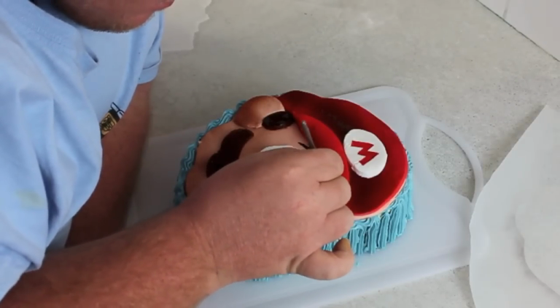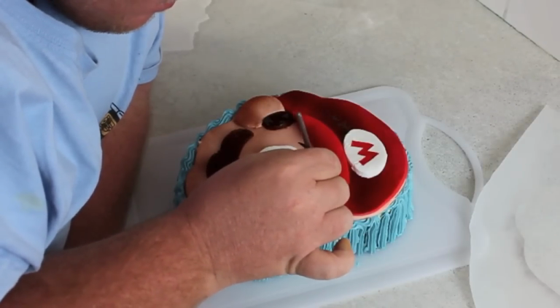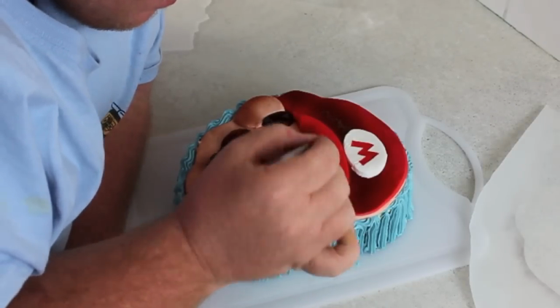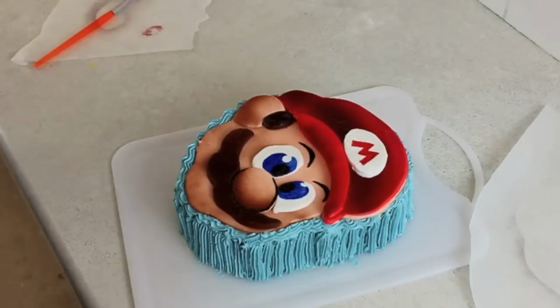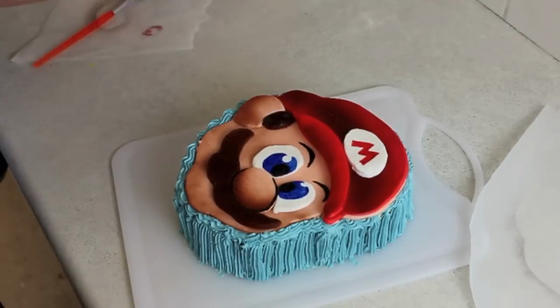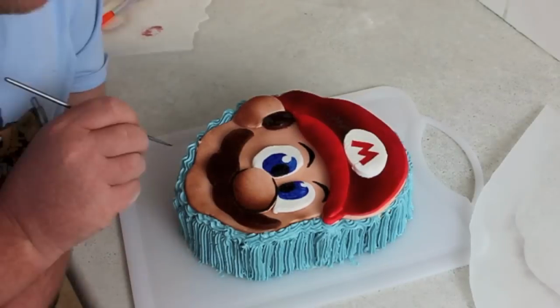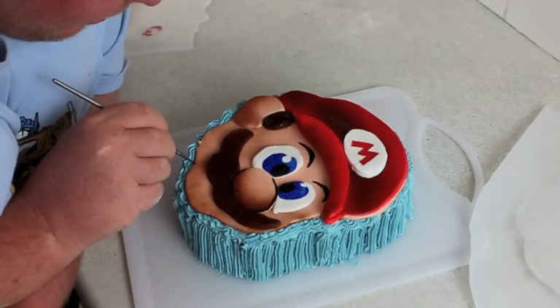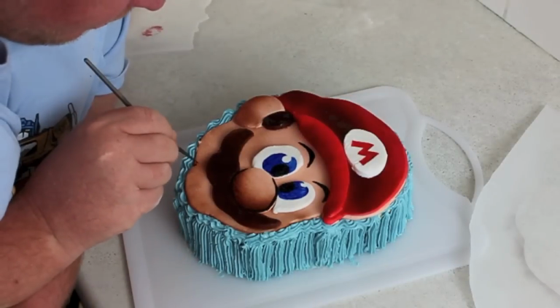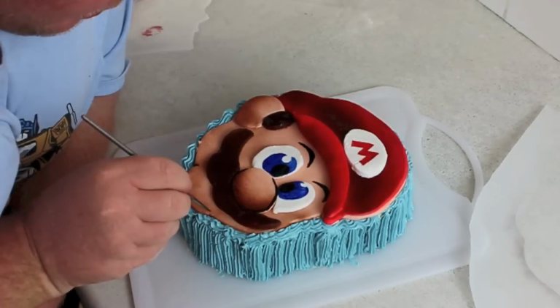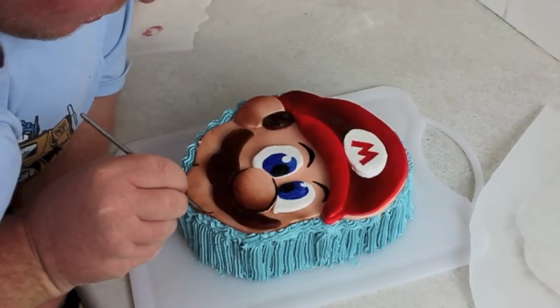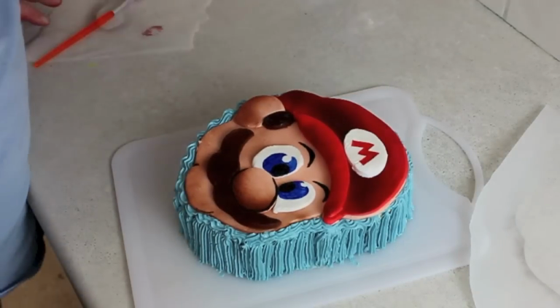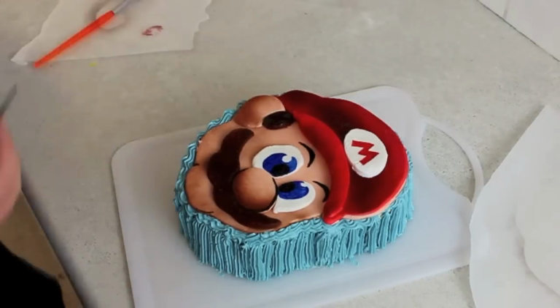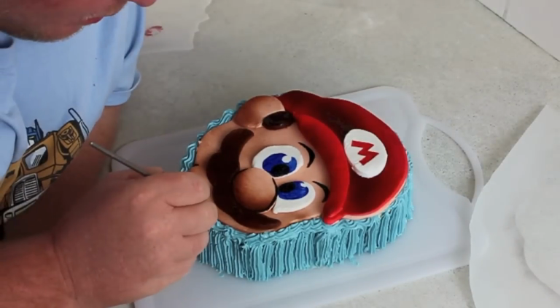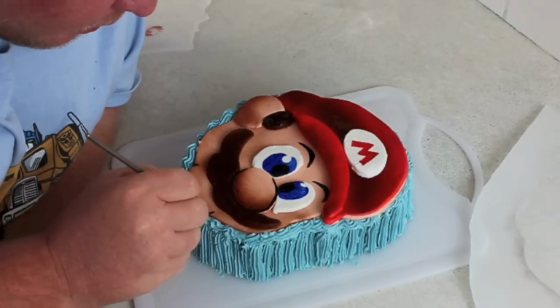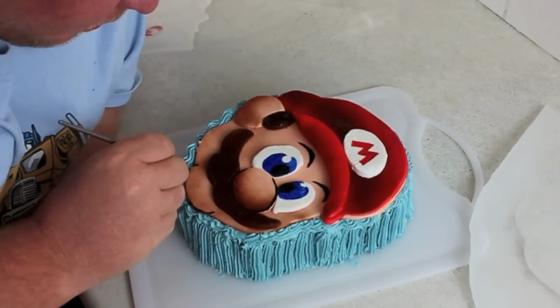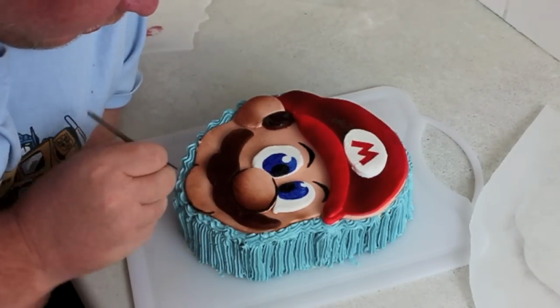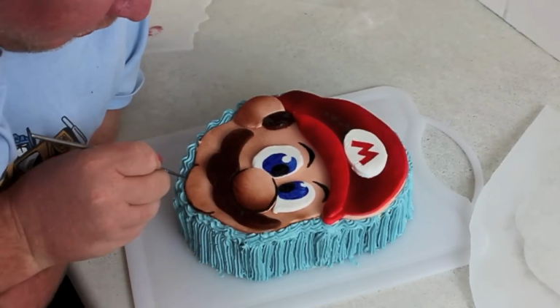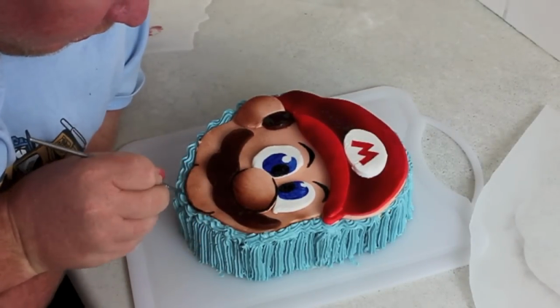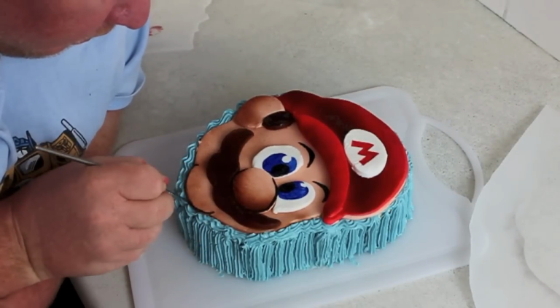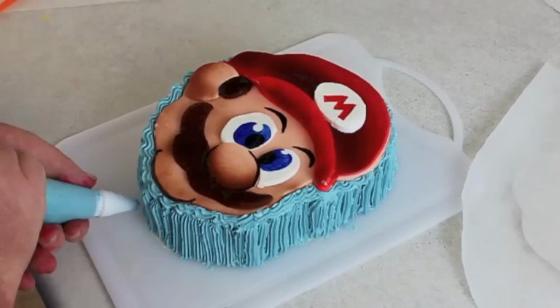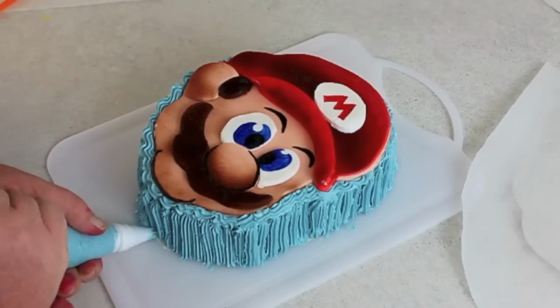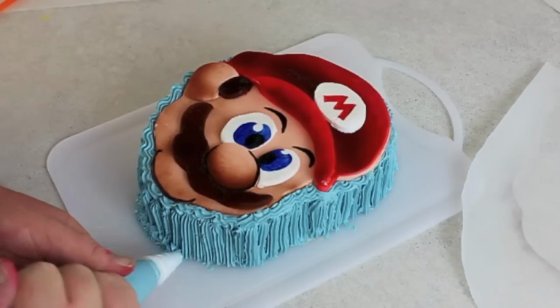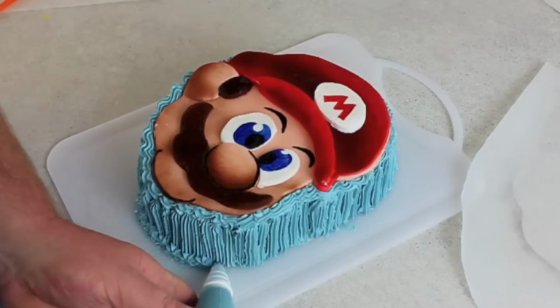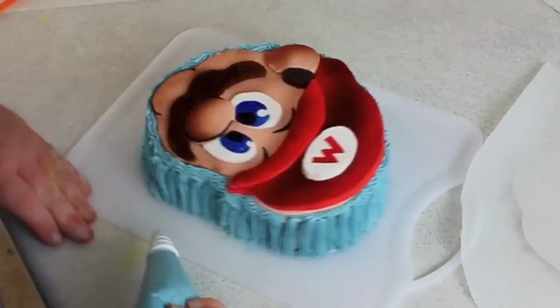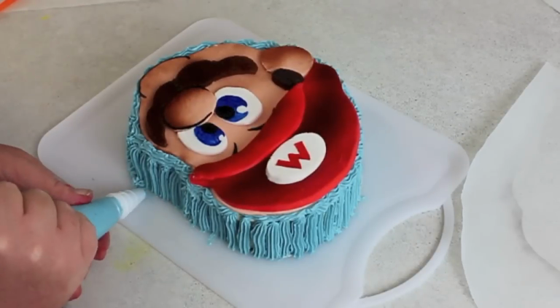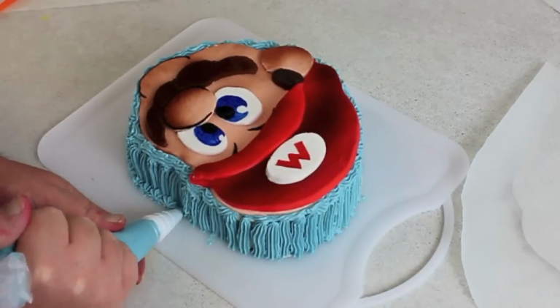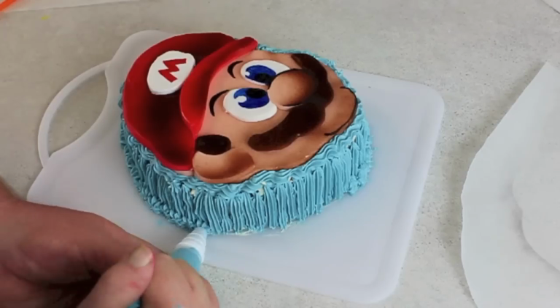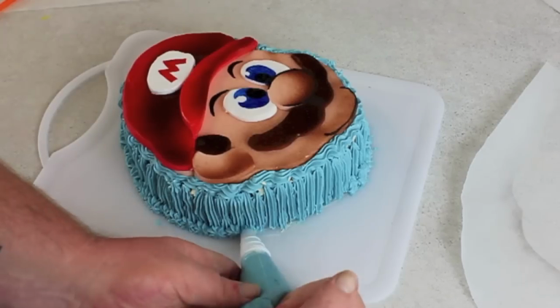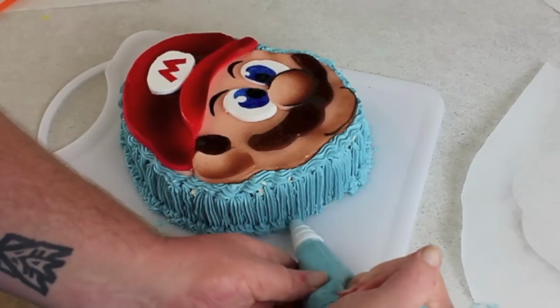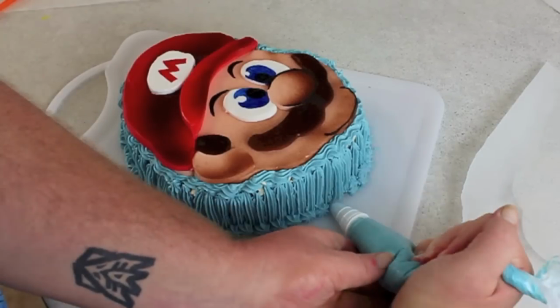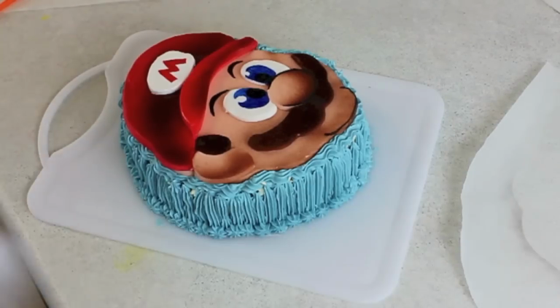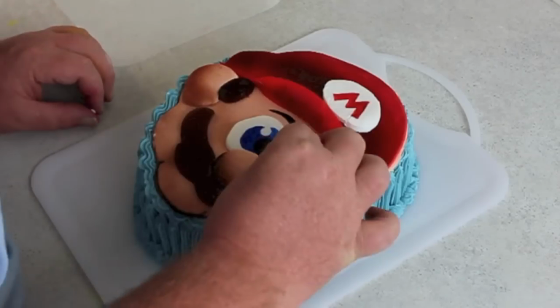Just add in his eyebrows. Here you can see I'm working on his chin — I think it sits nicely by itself. Then I just finished off with the trim of the cake. And then we have the Mario cake.